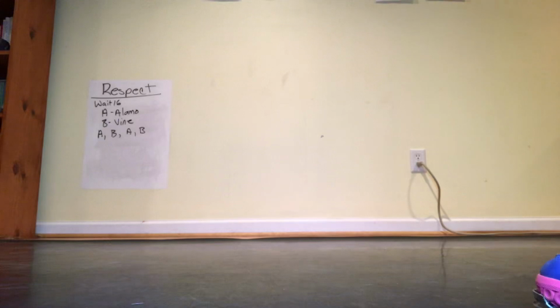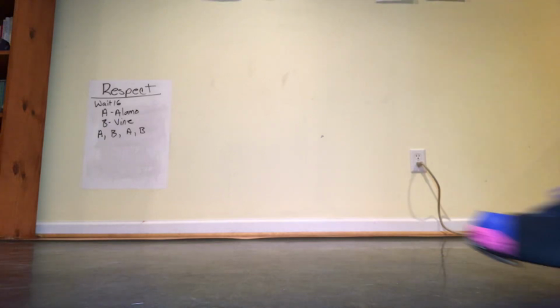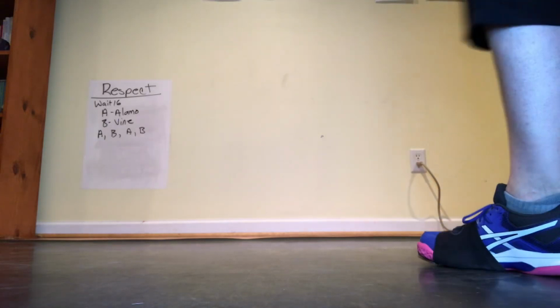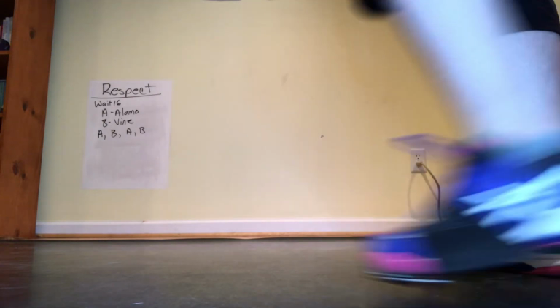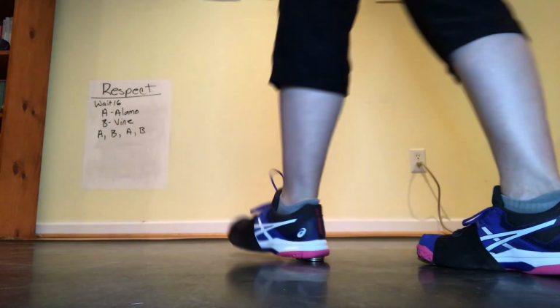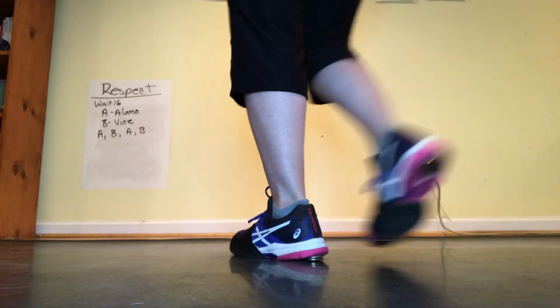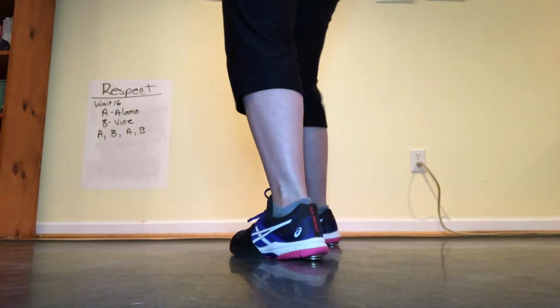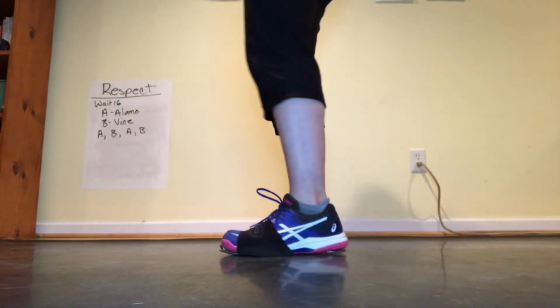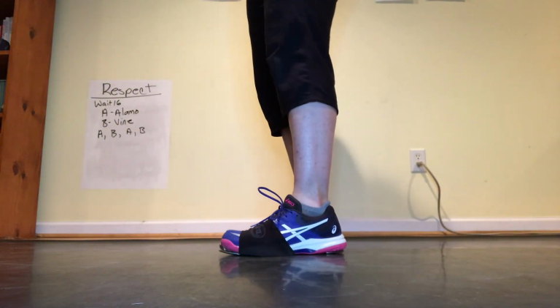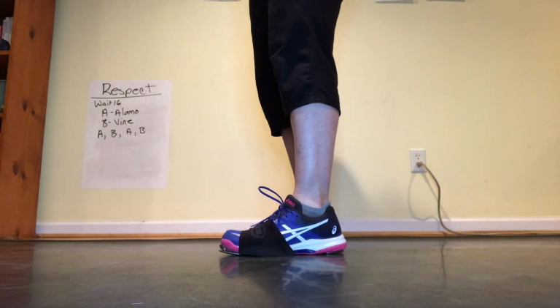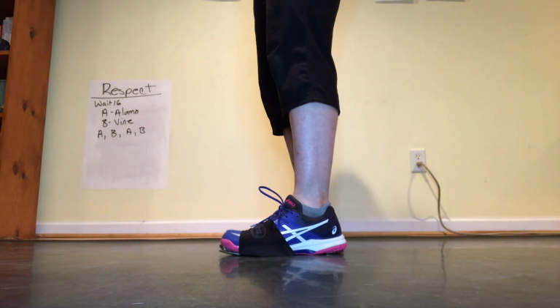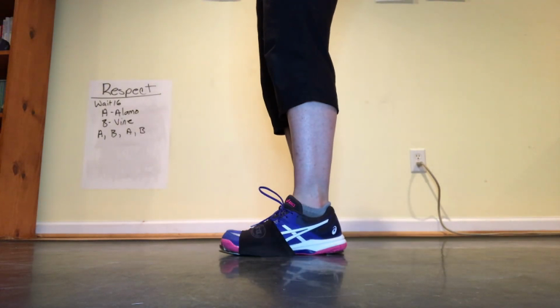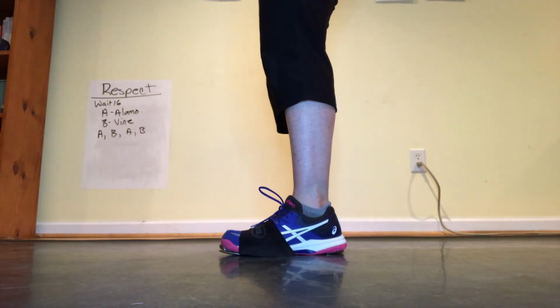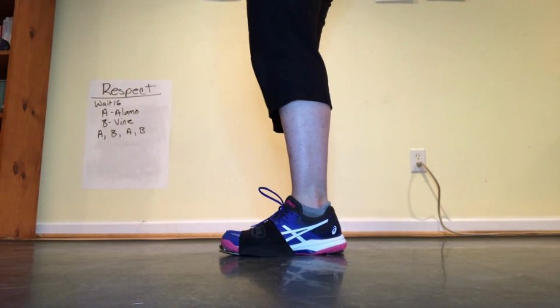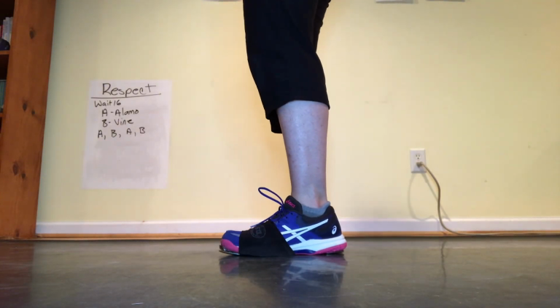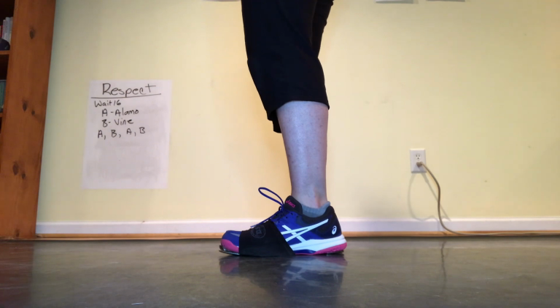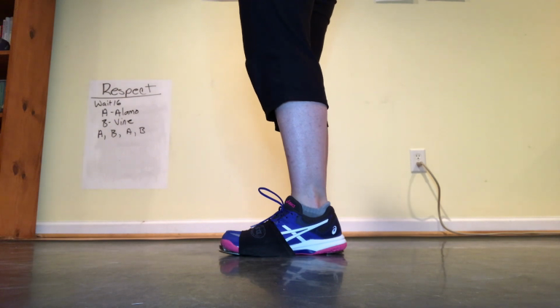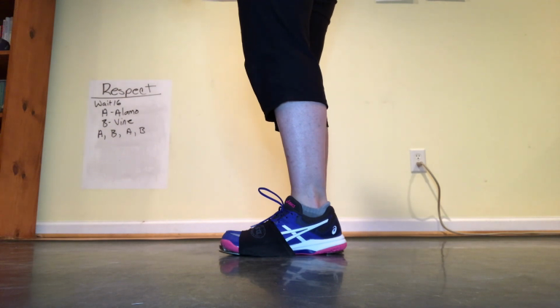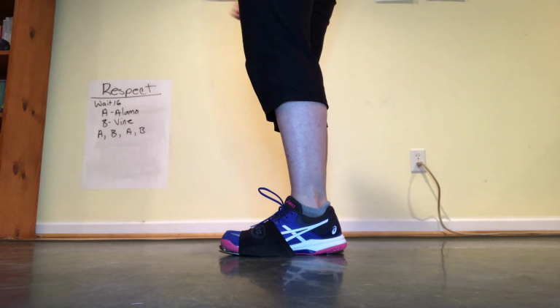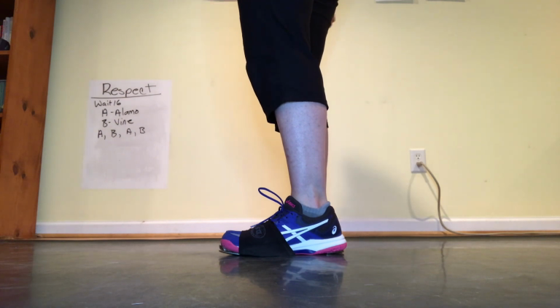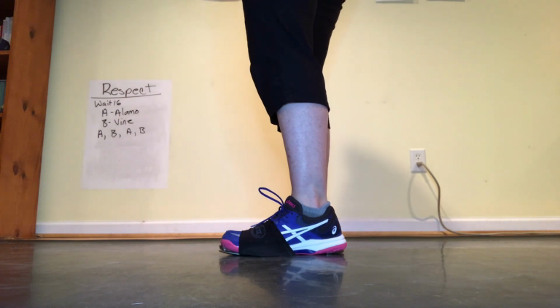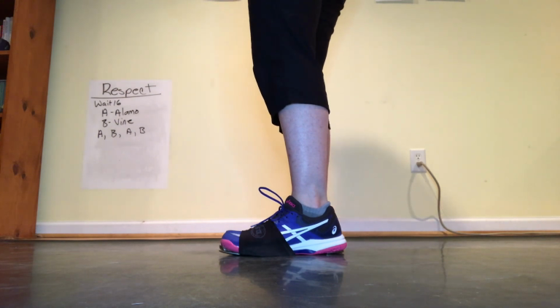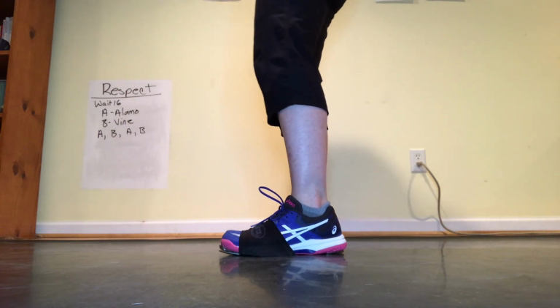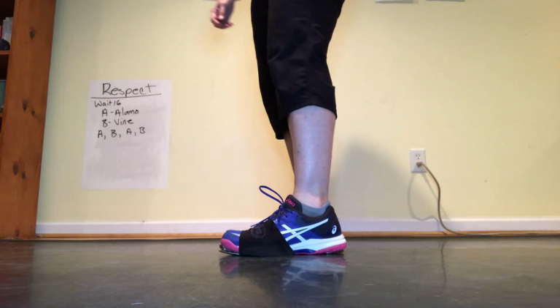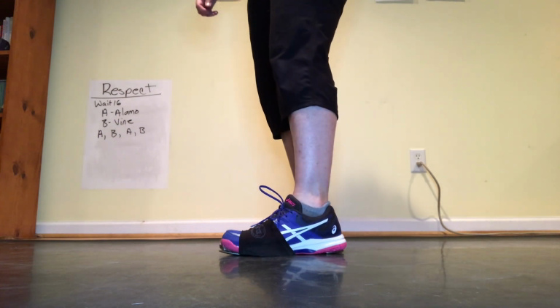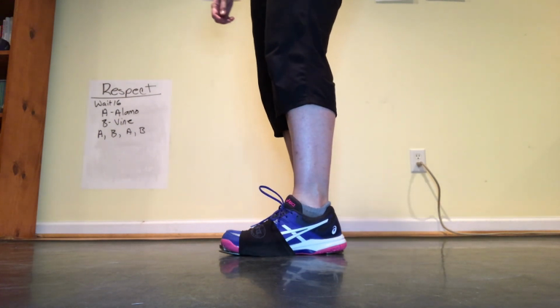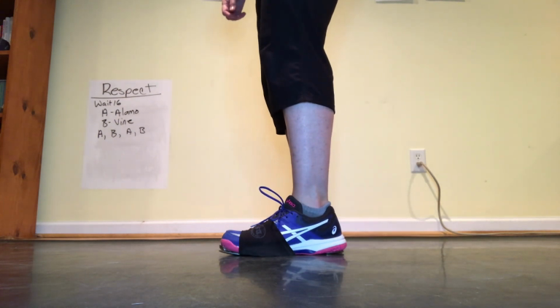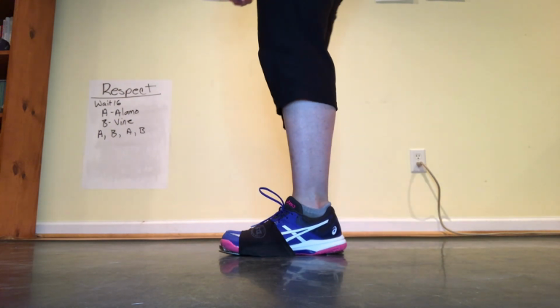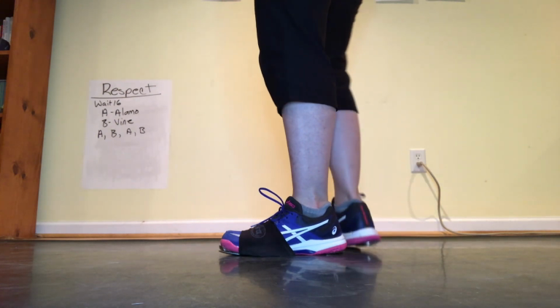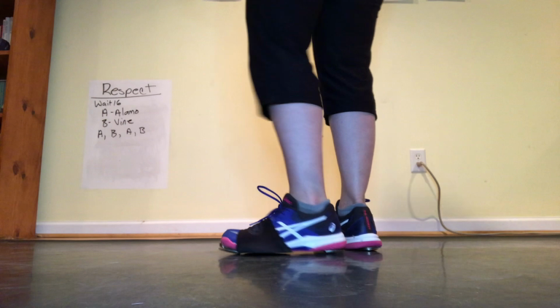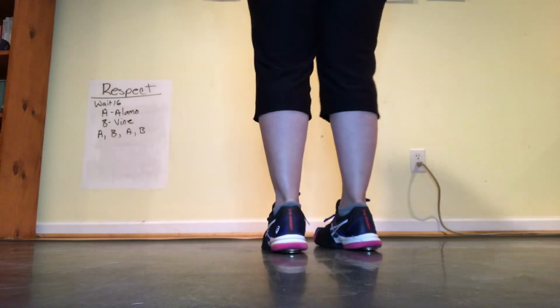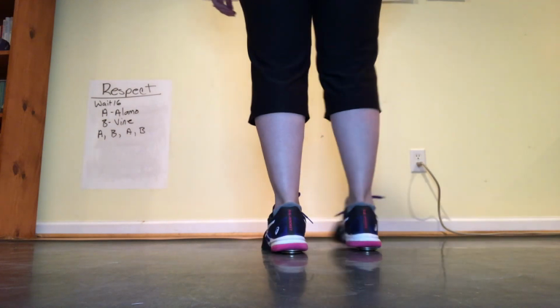All right, respect. We are going to dance parts A and B together. Part A is the Alamo part. Part B is the clog over vines. And in the song we do that three times.